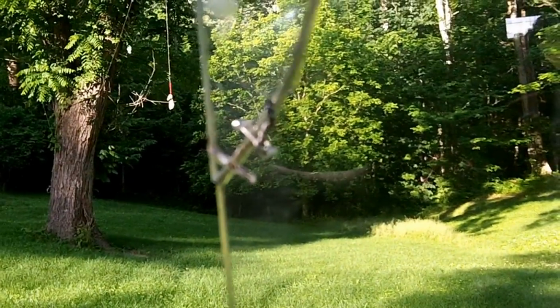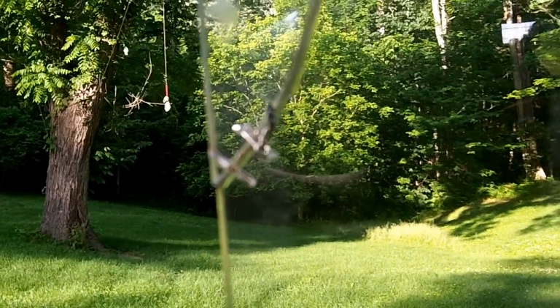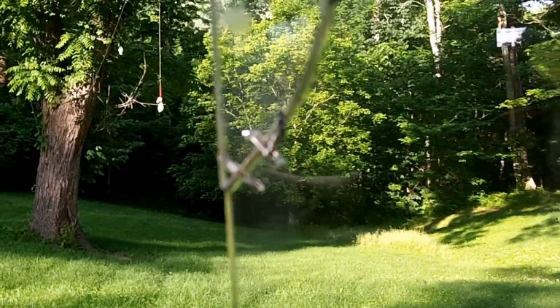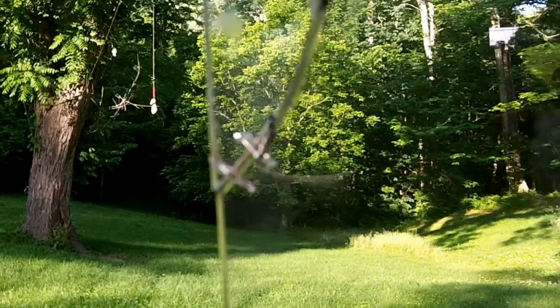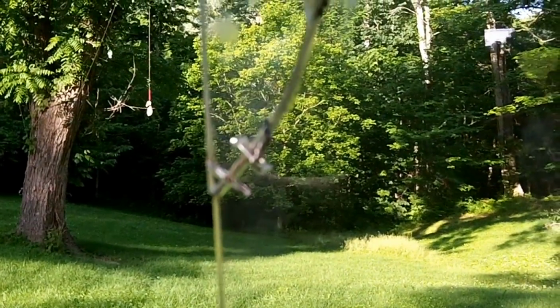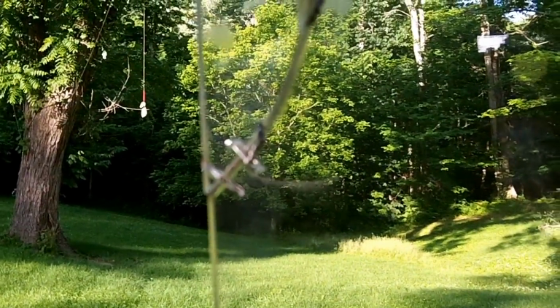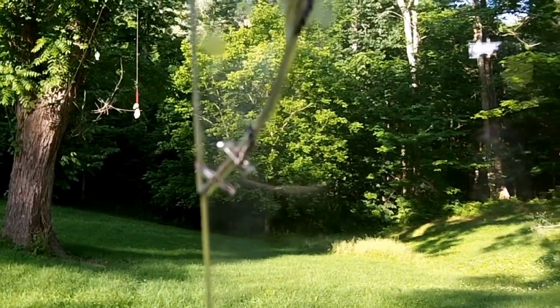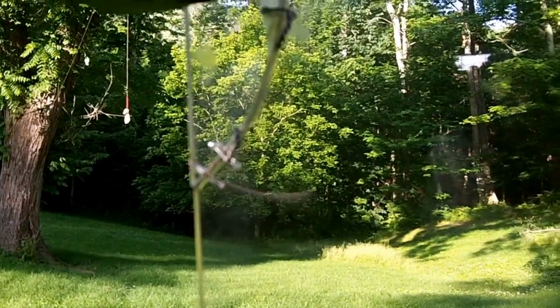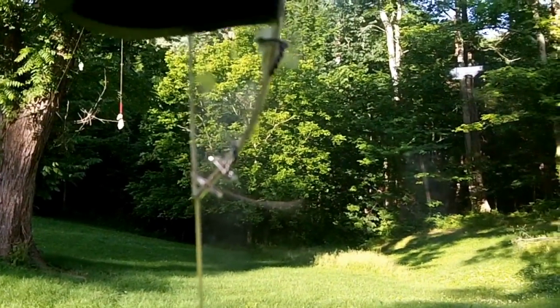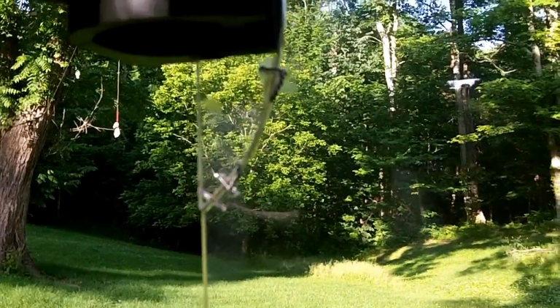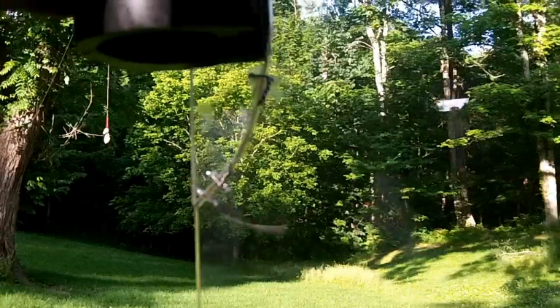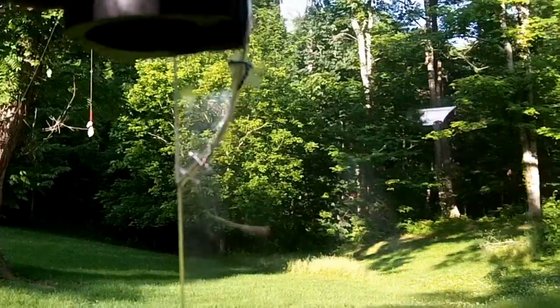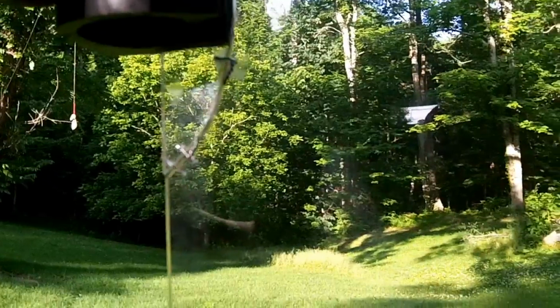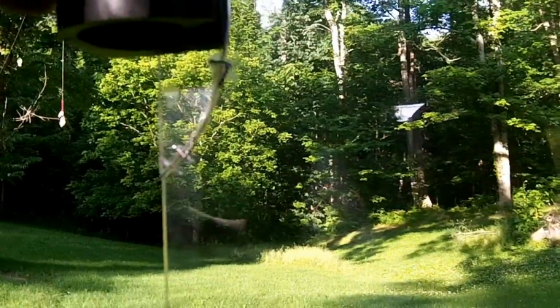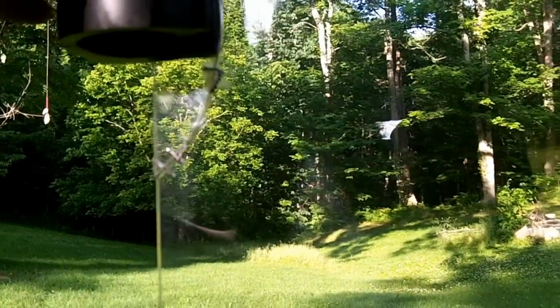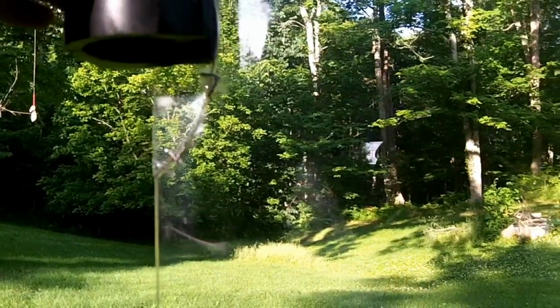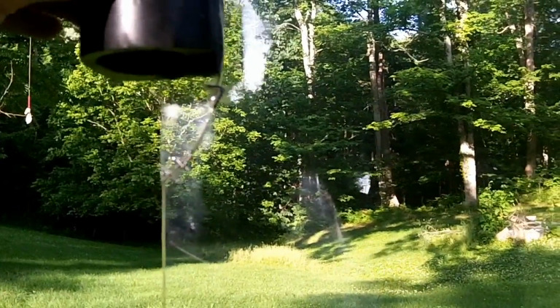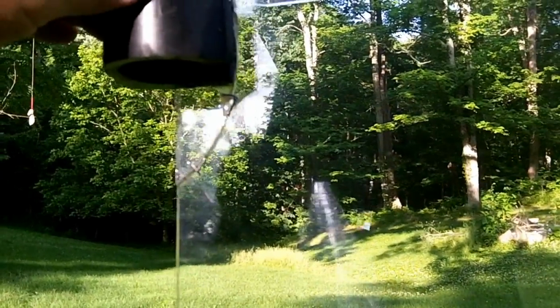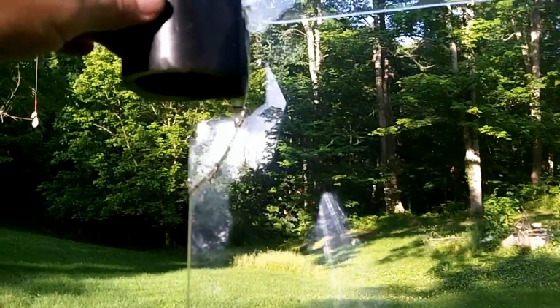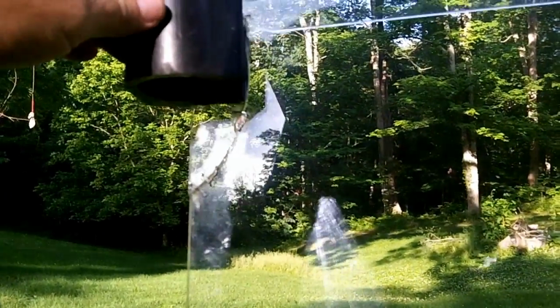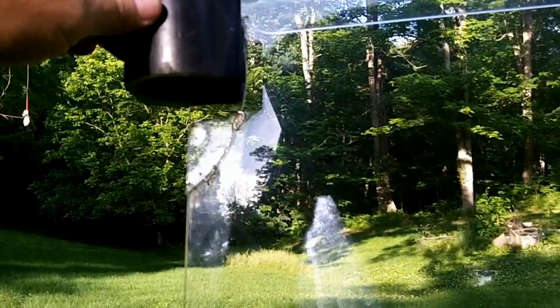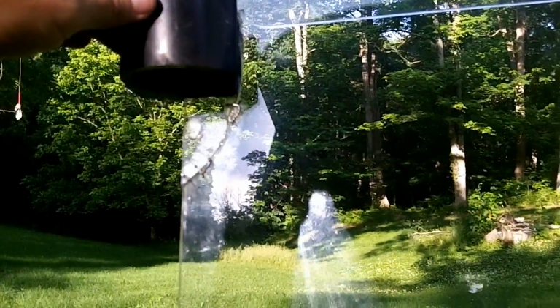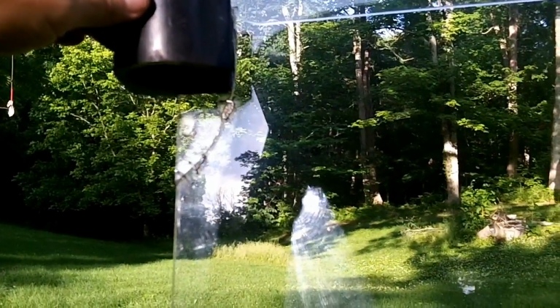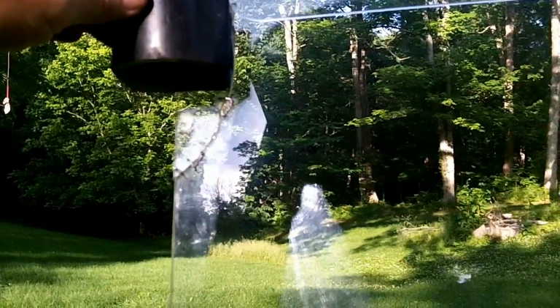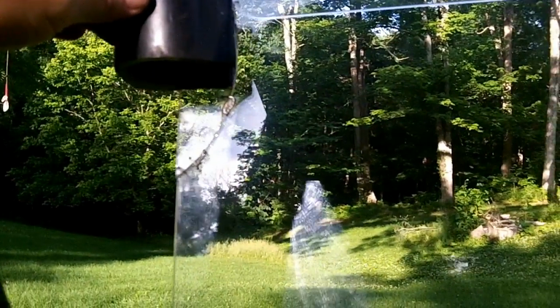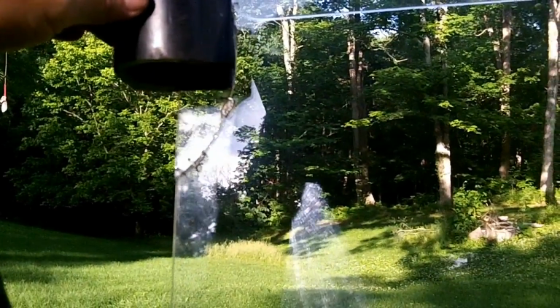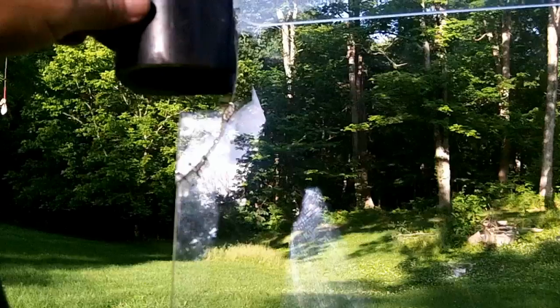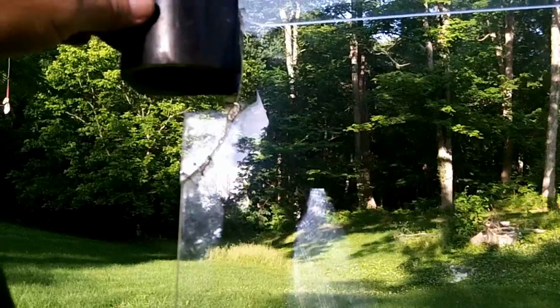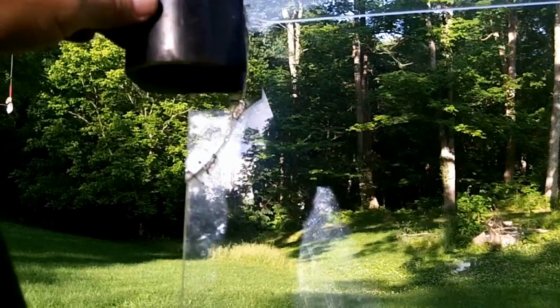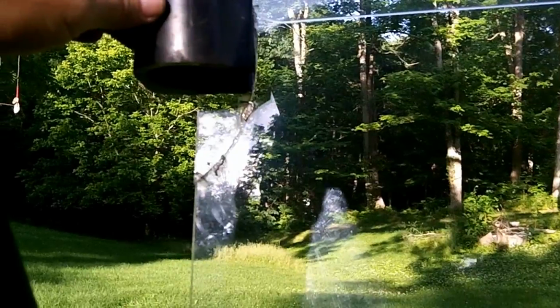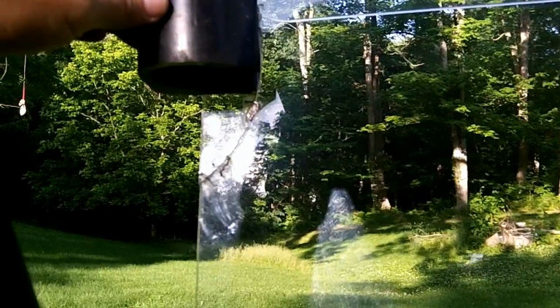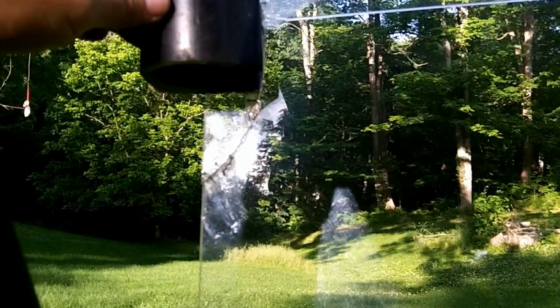It's better than going out and spending hundreds of dollars for a new windshield. And this works just fine.